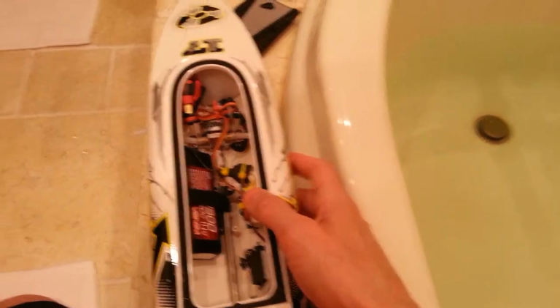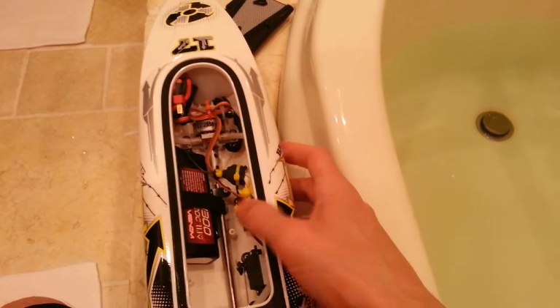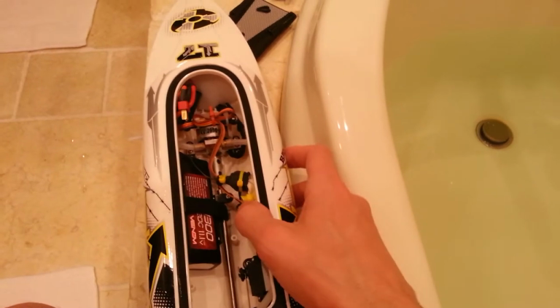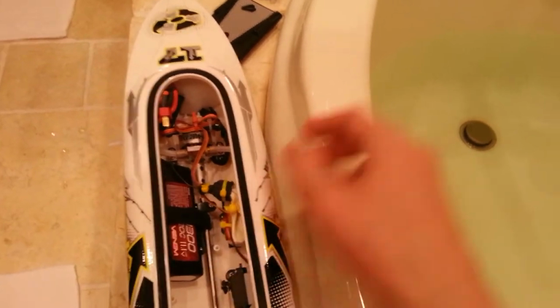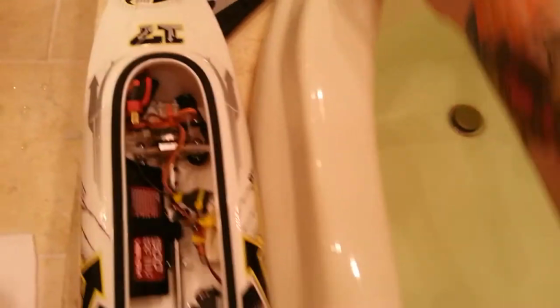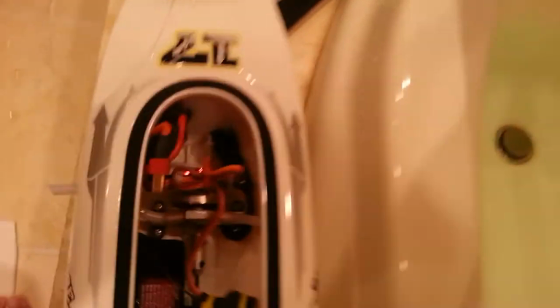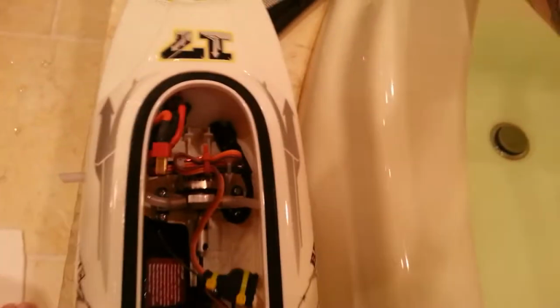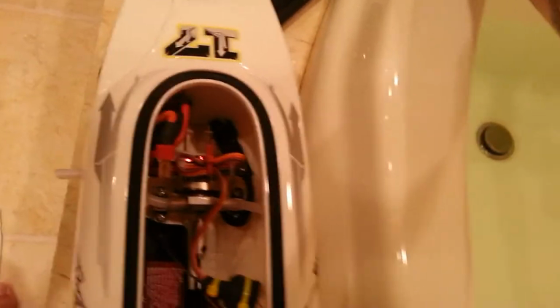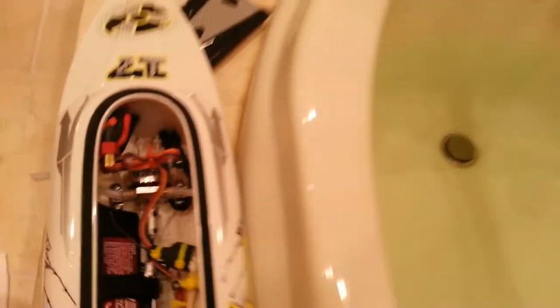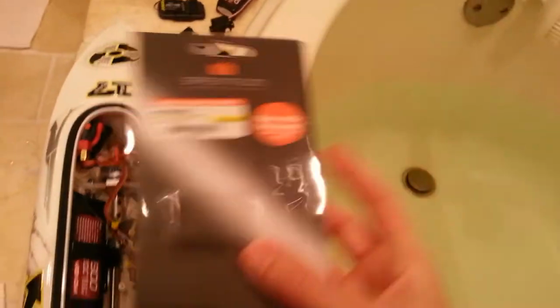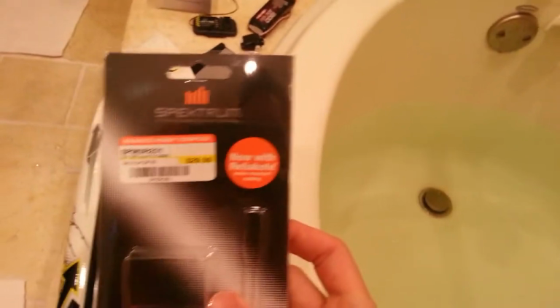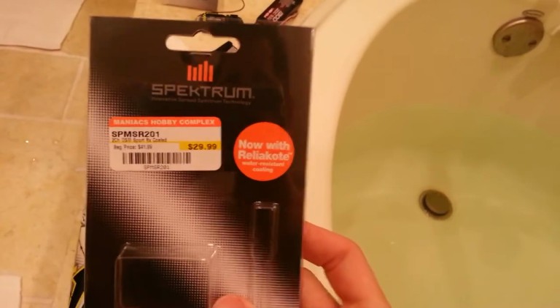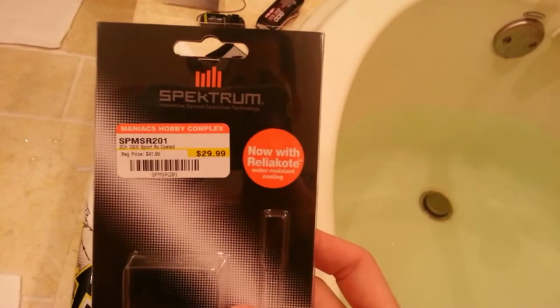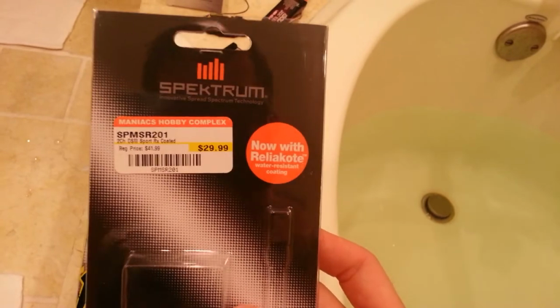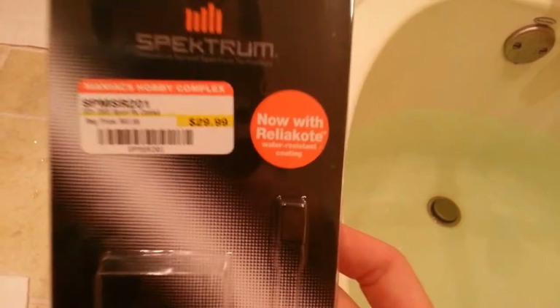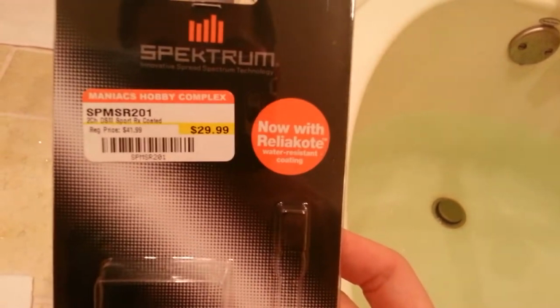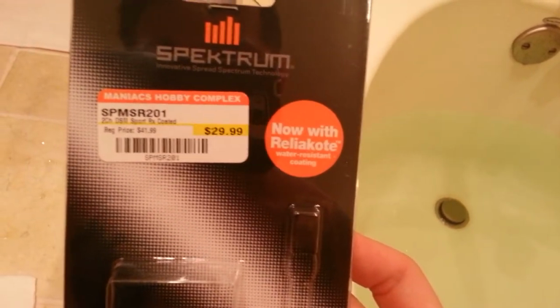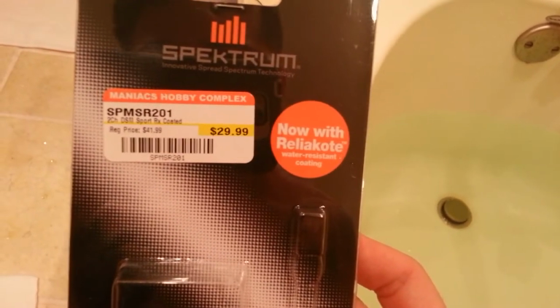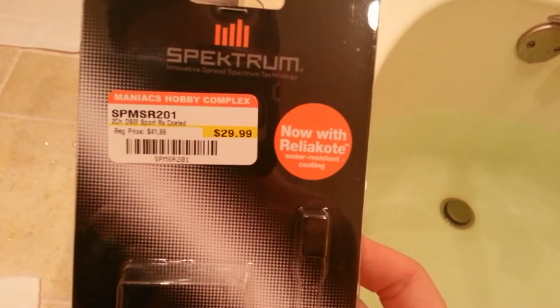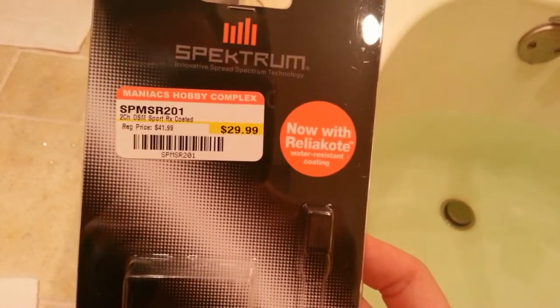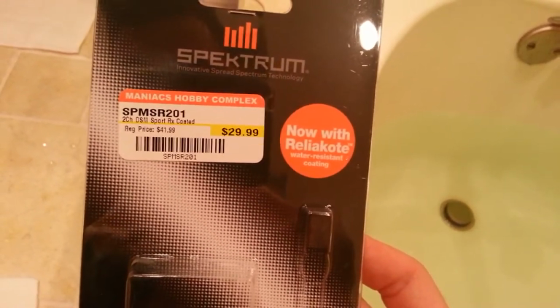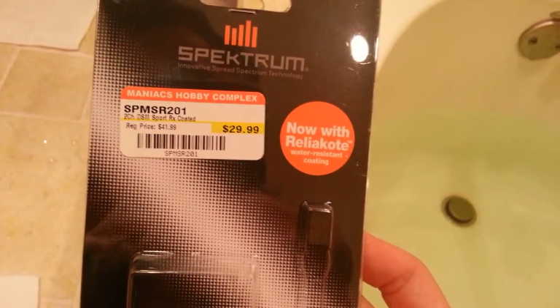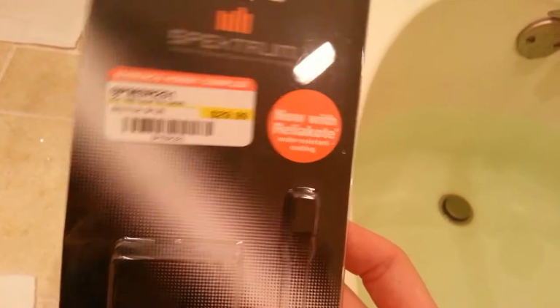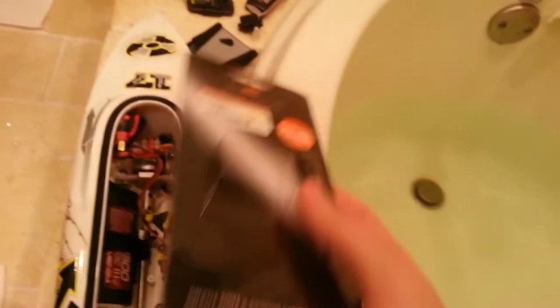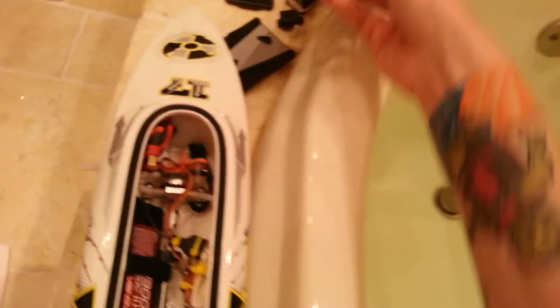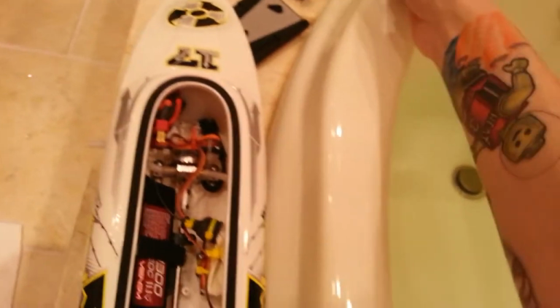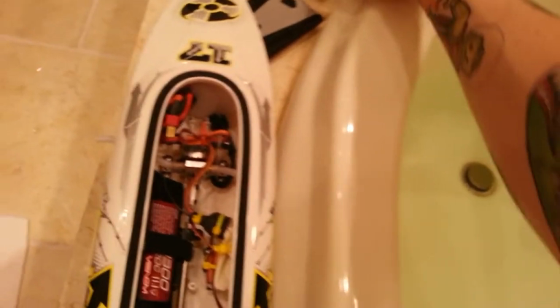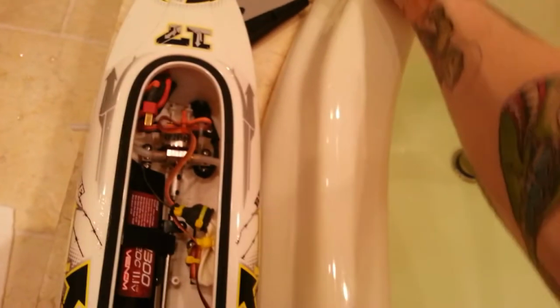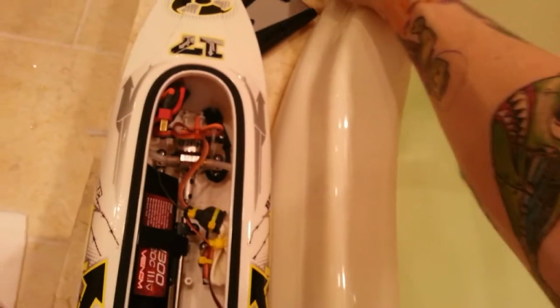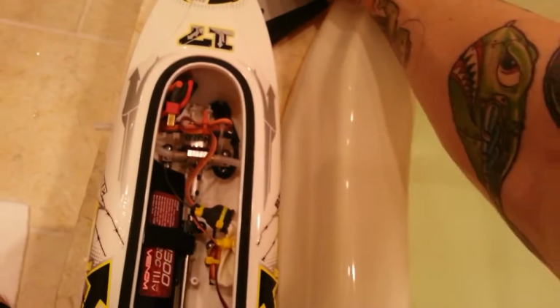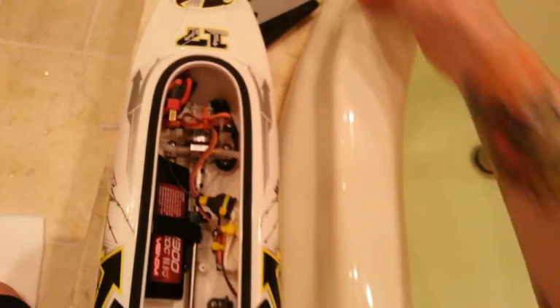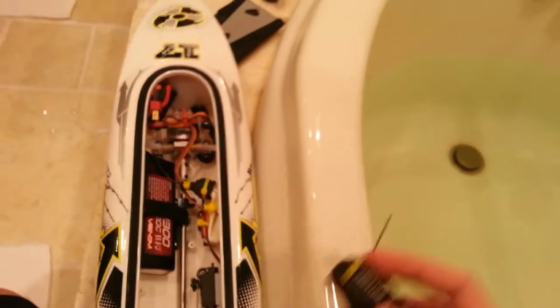First, start off with the receiver. I just wanted to show you guys what I changed it with. It was a Spektrum — they have a water-resistant coating one now. It's only 30 bucks if you want everything on the same system.